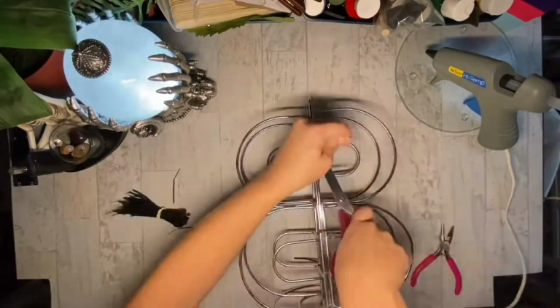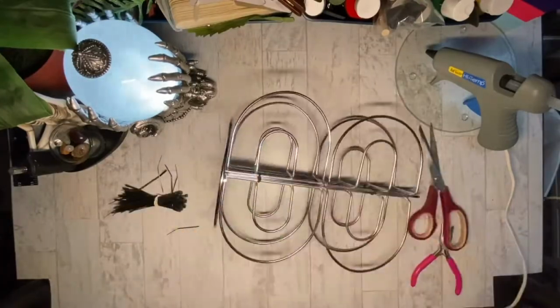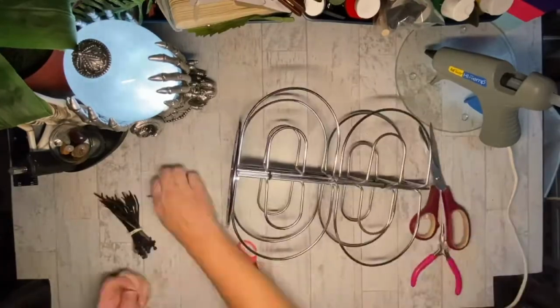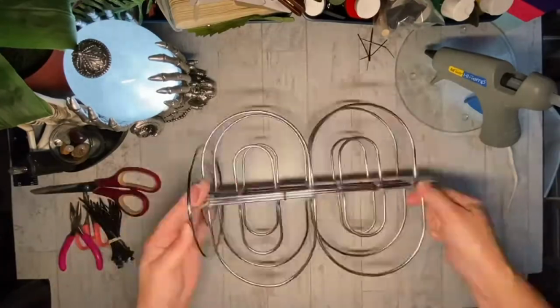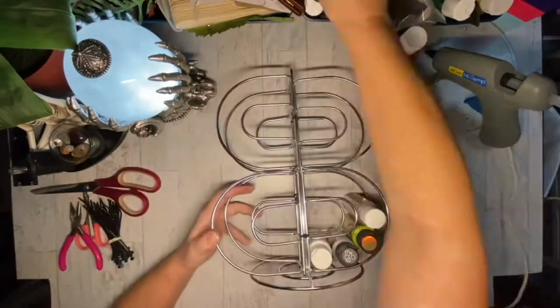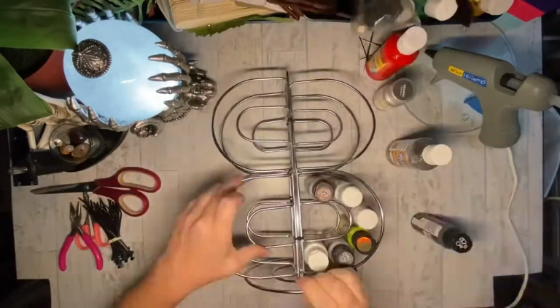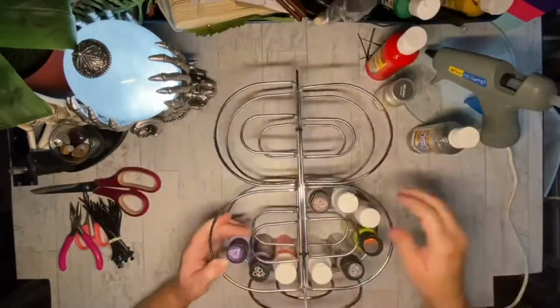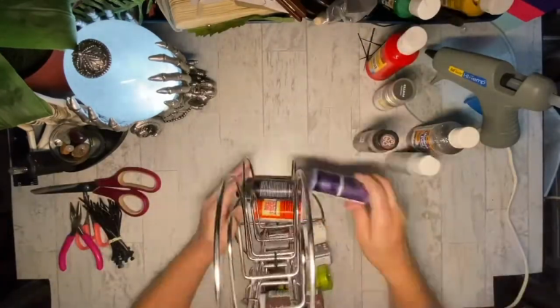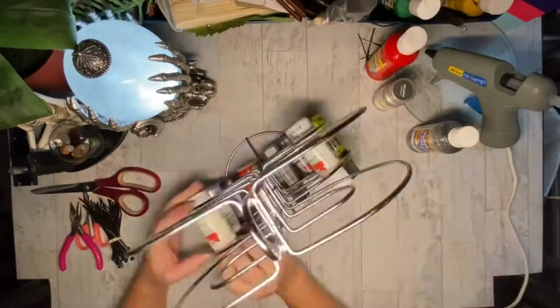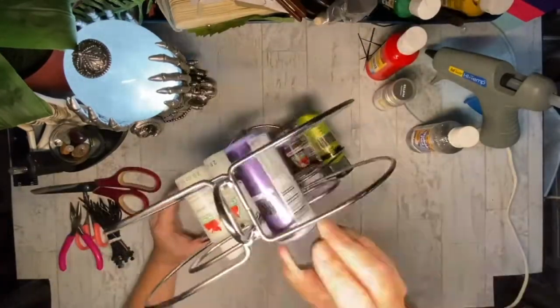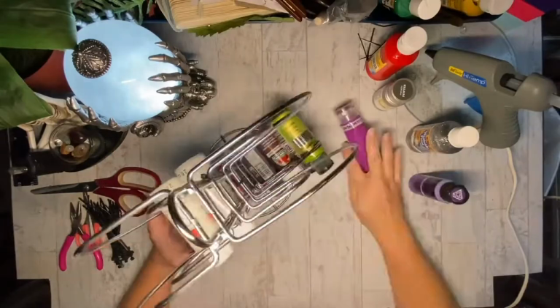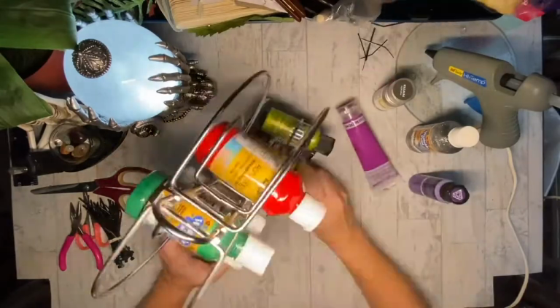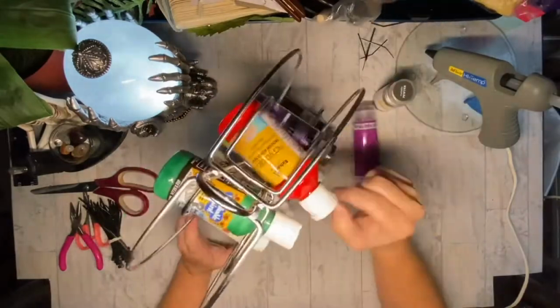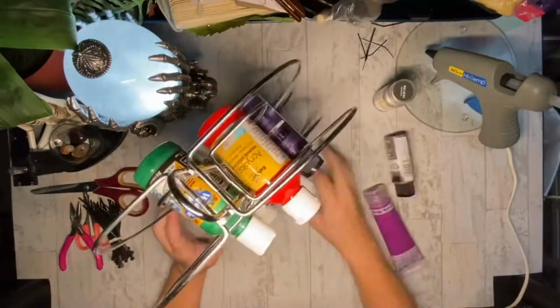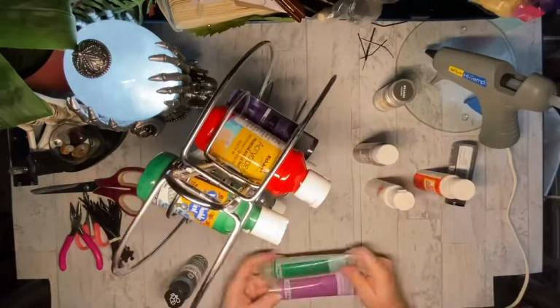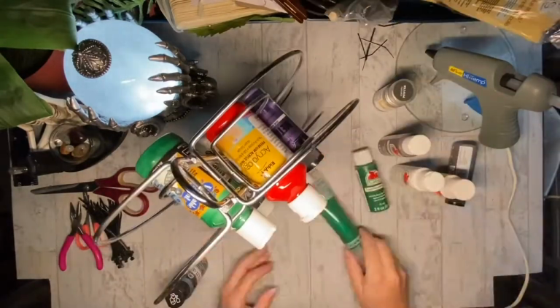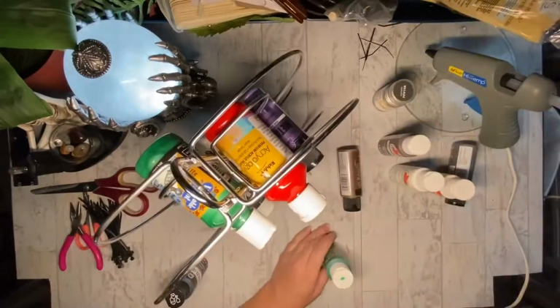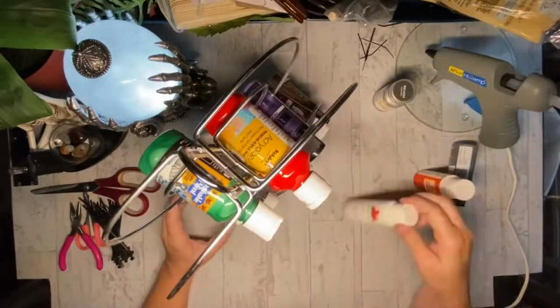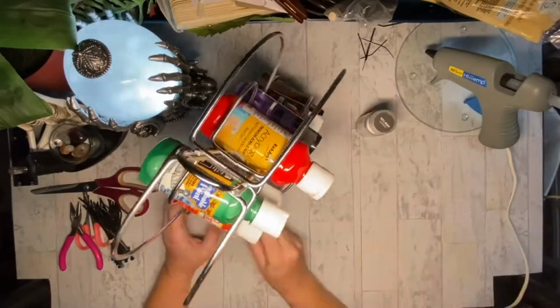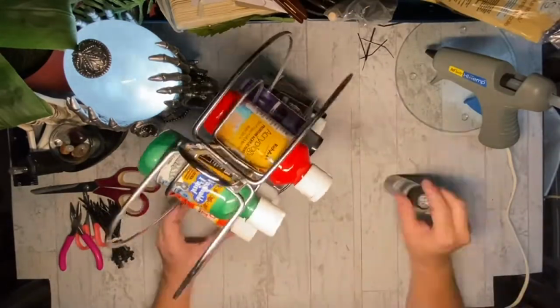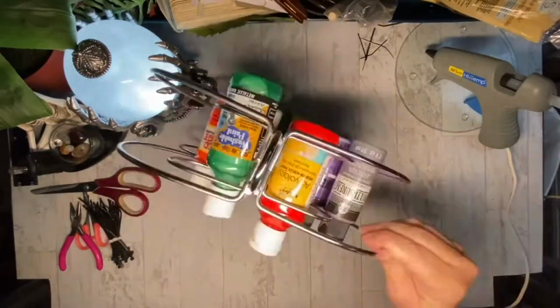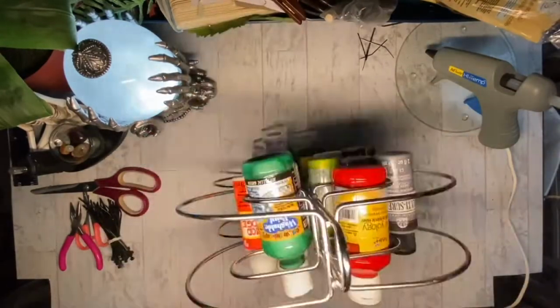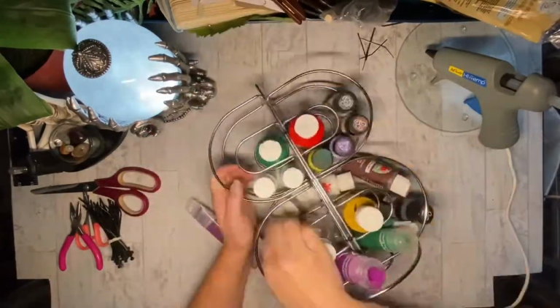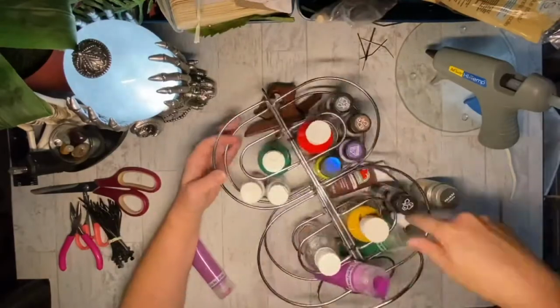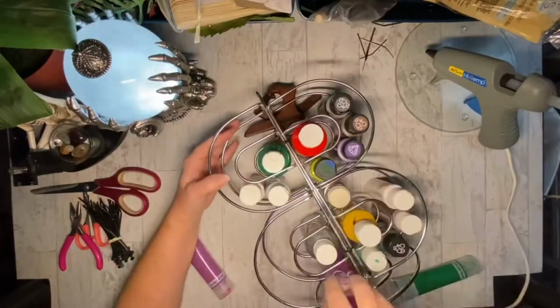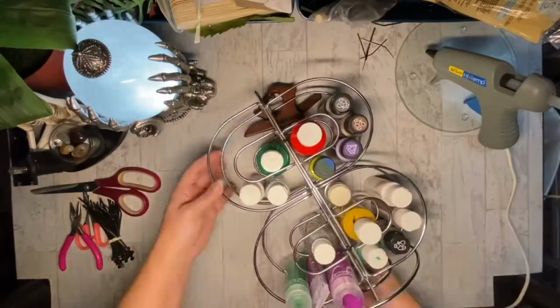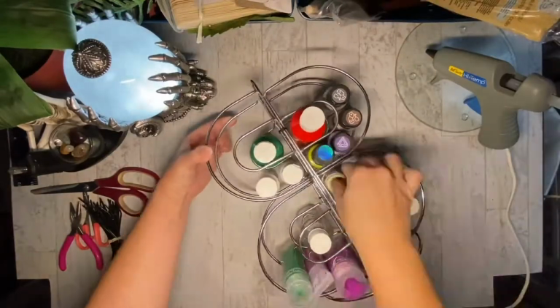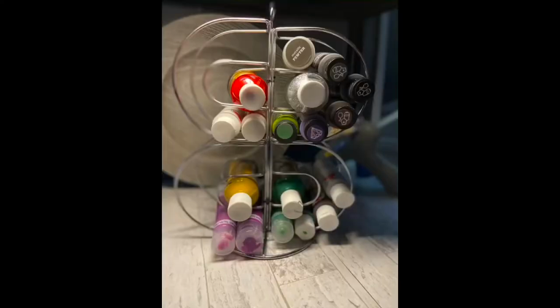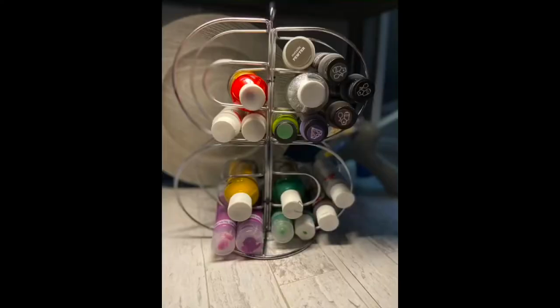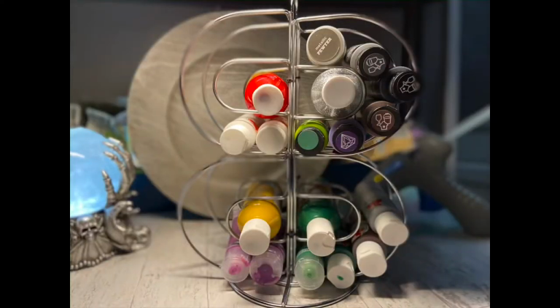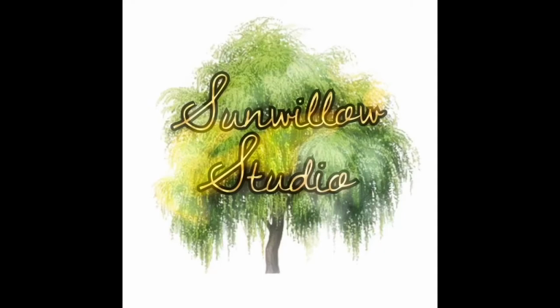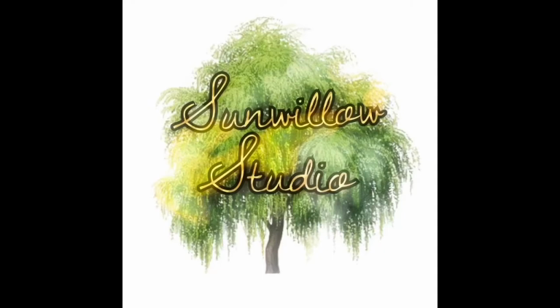And this will now hold all of my paints so I can see them, see the colors of them. I will be dotting a little bit of the color on the lid to see. Hope you enjoy.